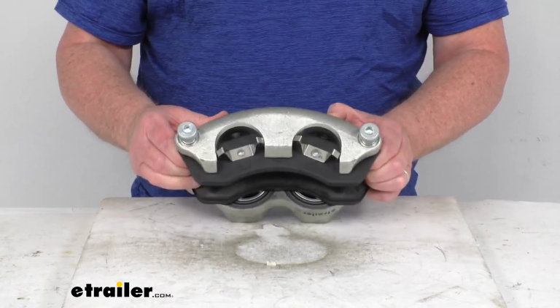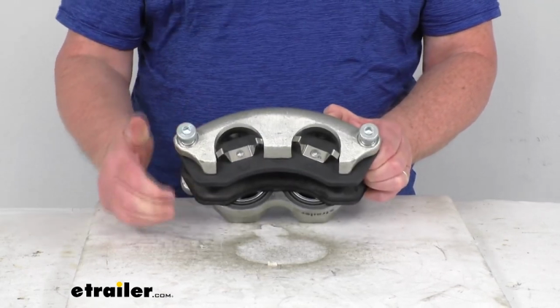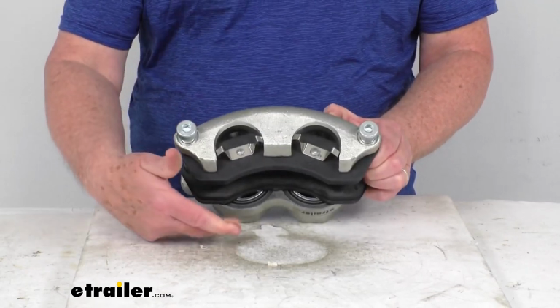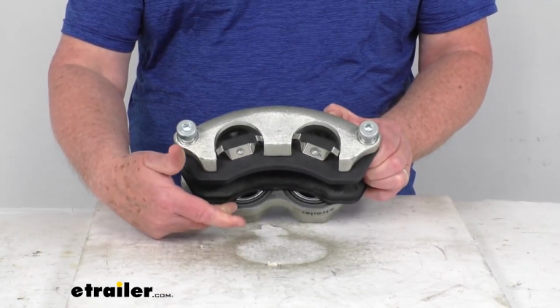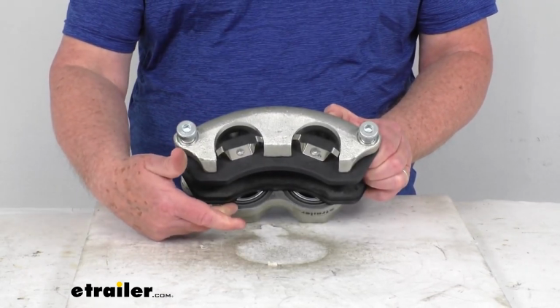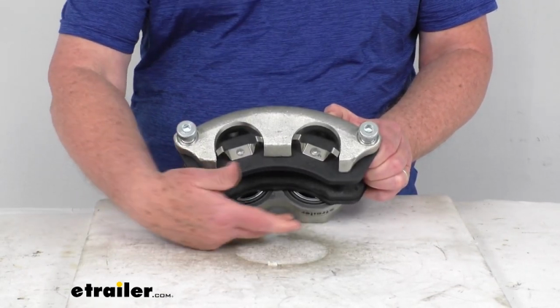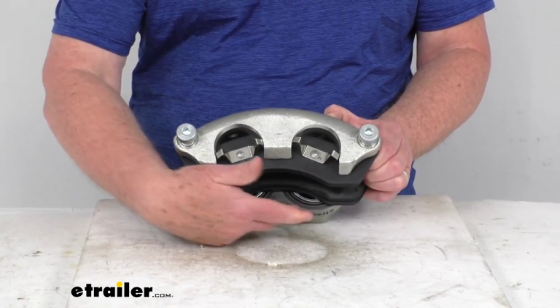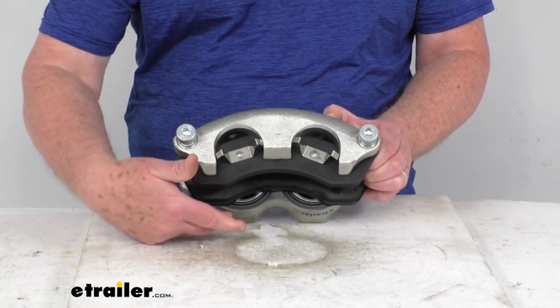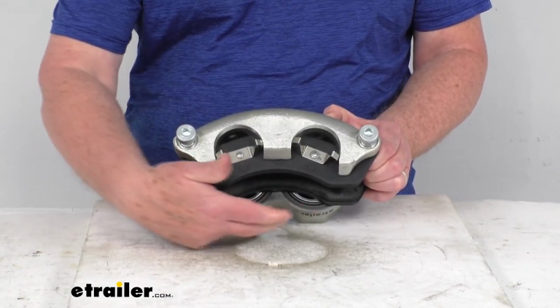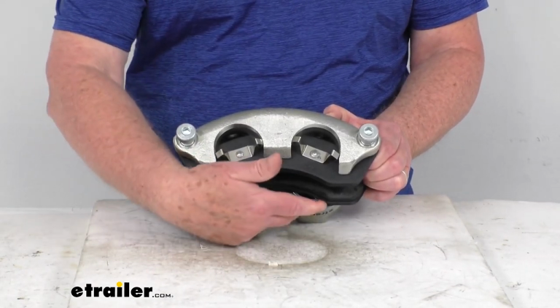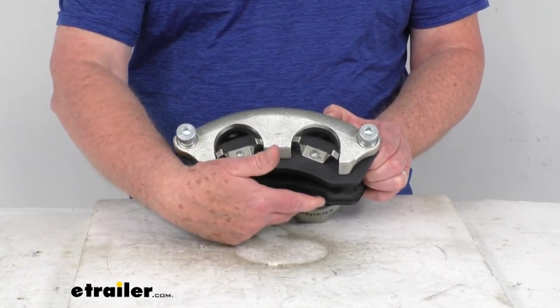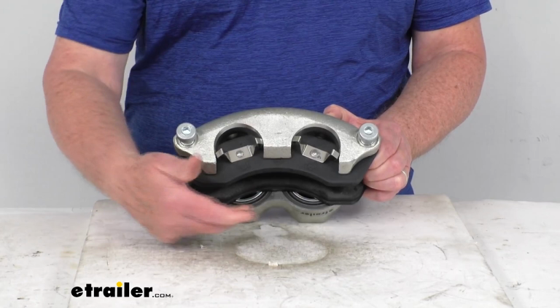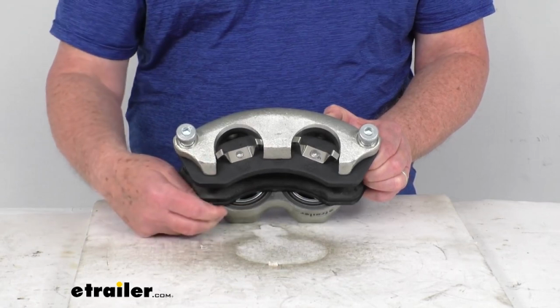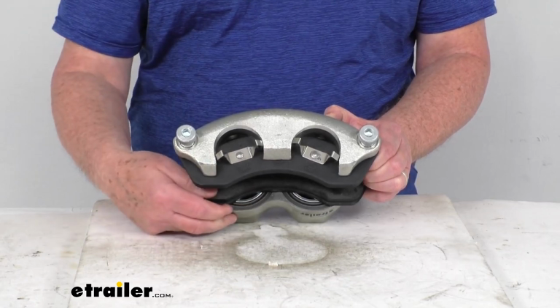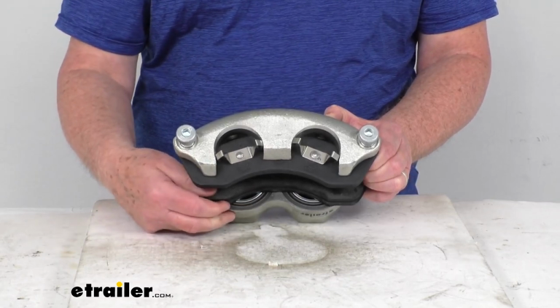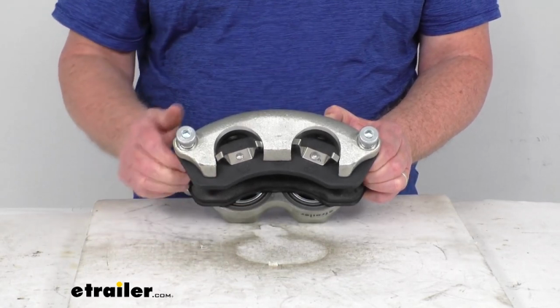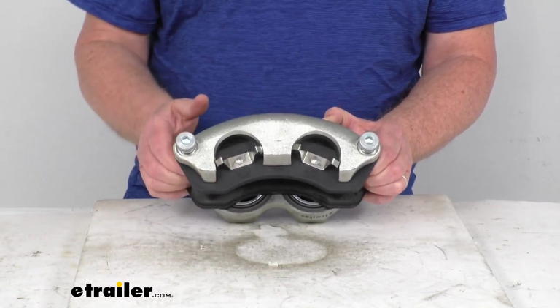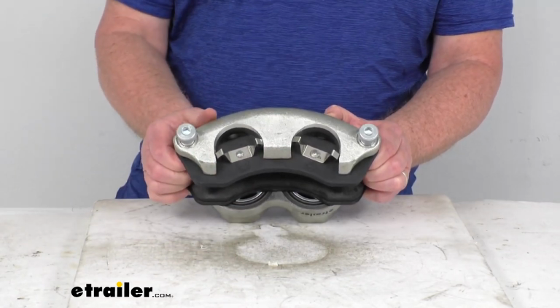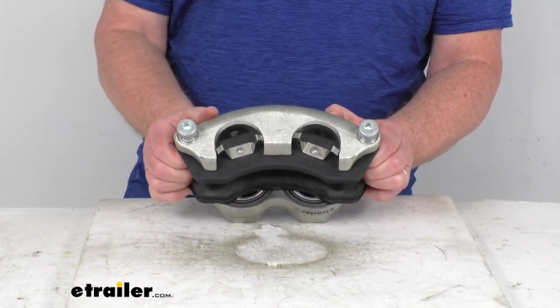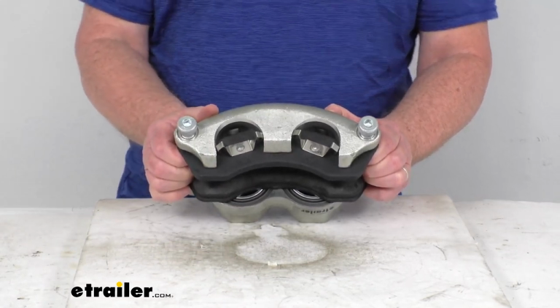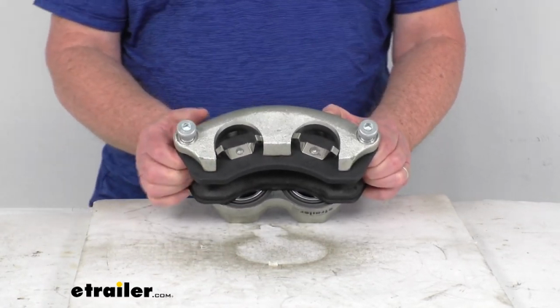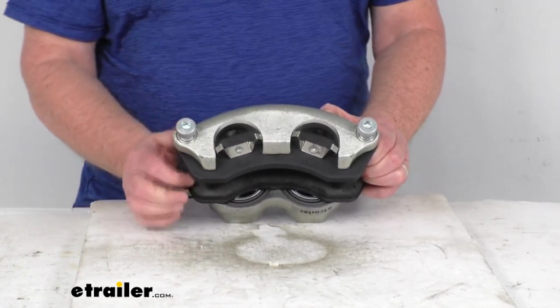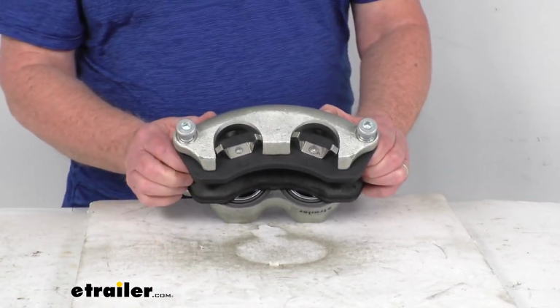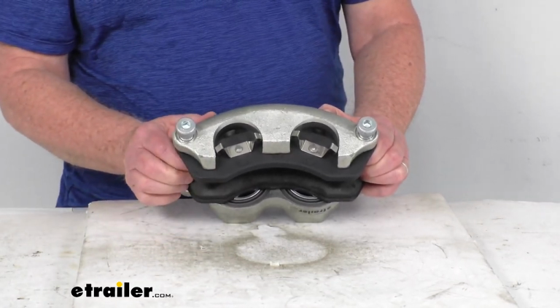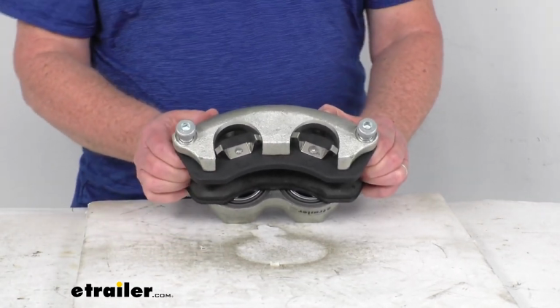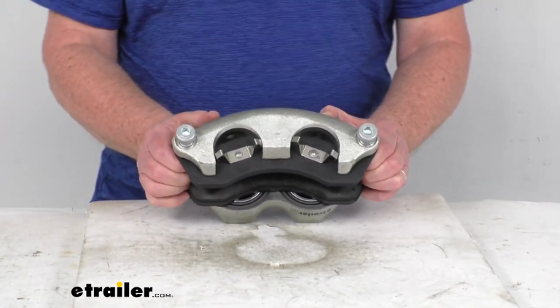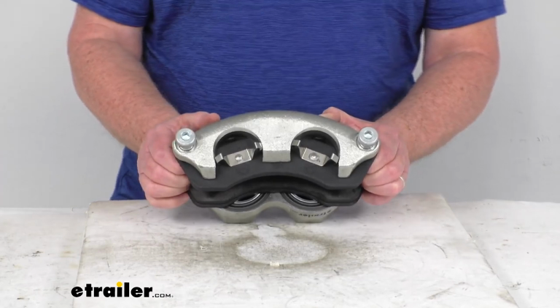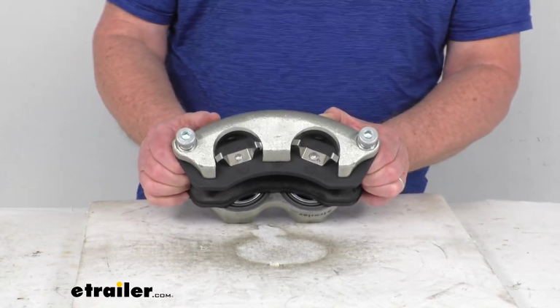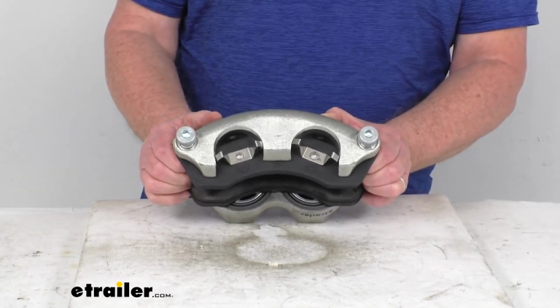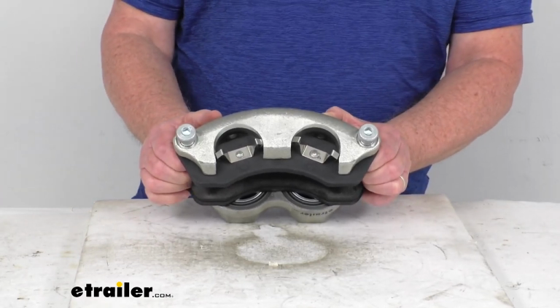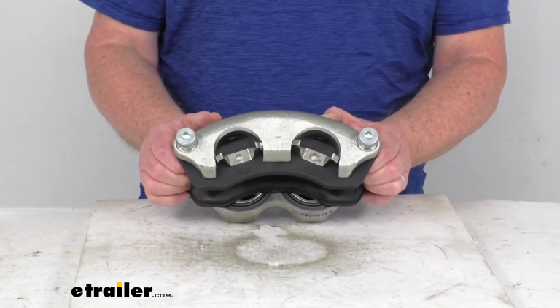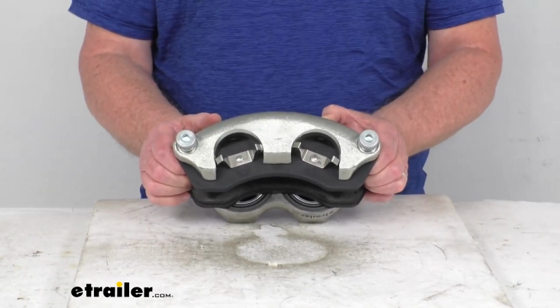It is a dual-piston design — you can see the dual-pistons right here. They are stainless steel pistons to provide absolute rust protection, and they'll minimize any sticking by maintaining integrity of the piston.